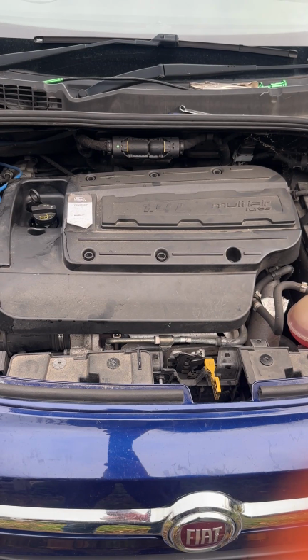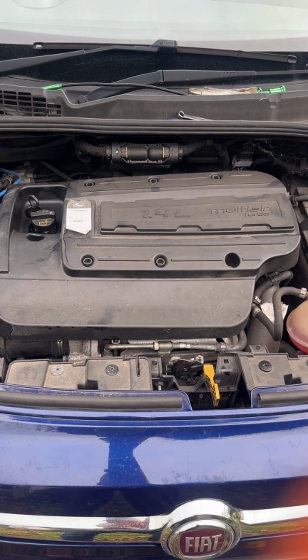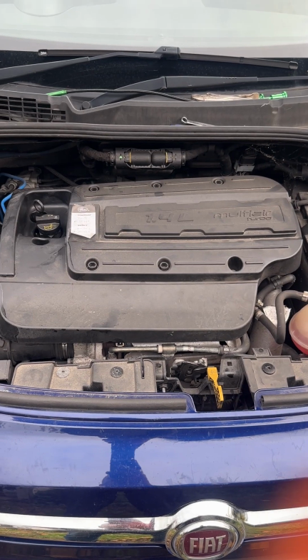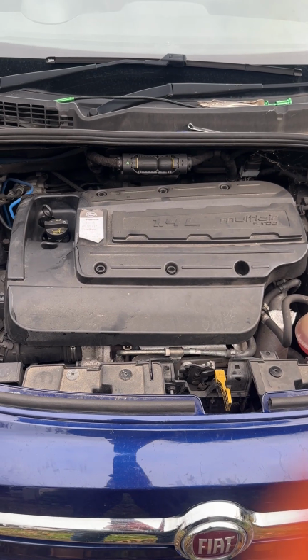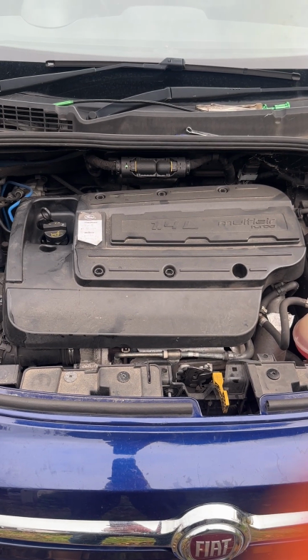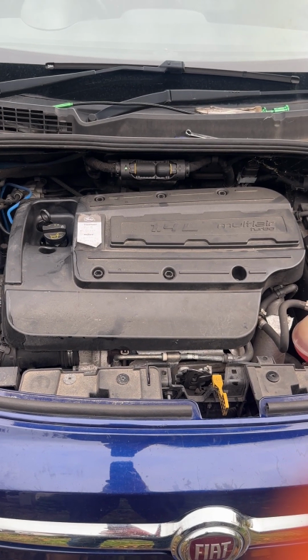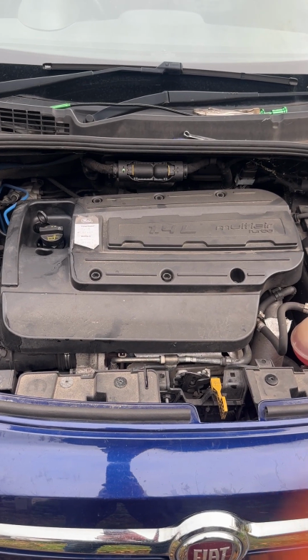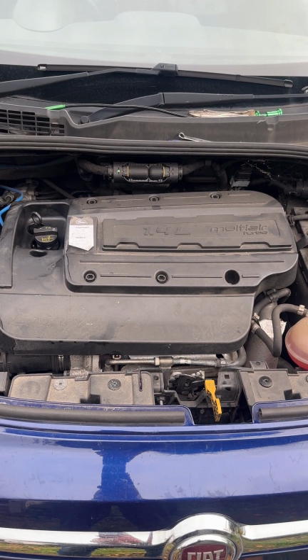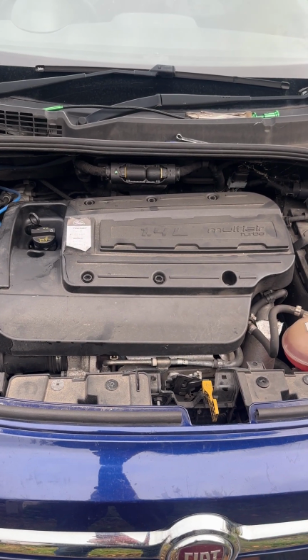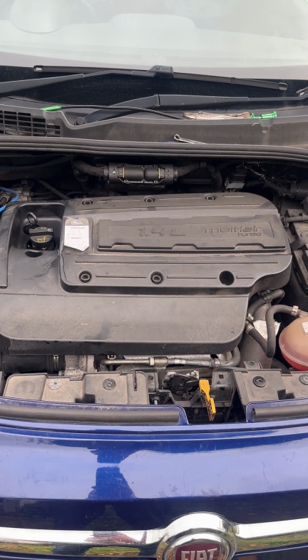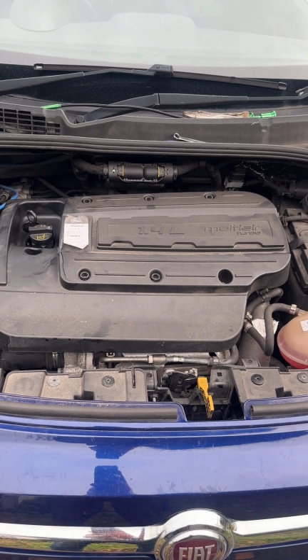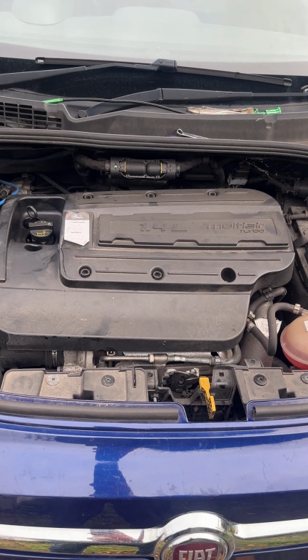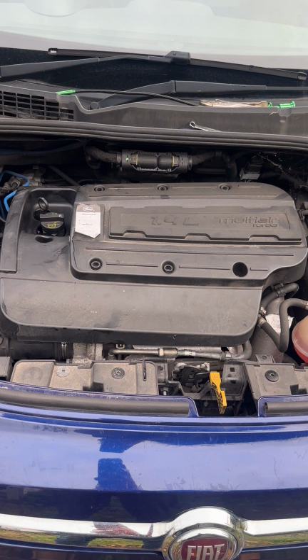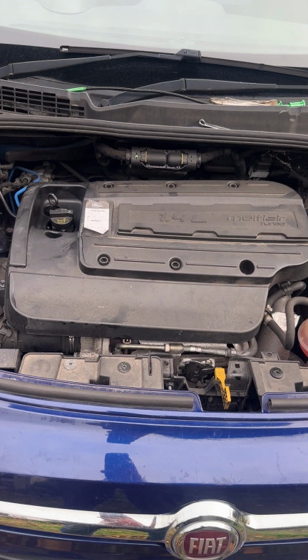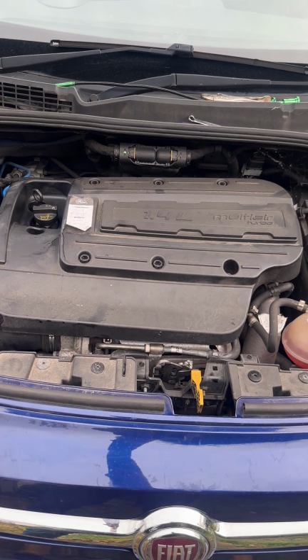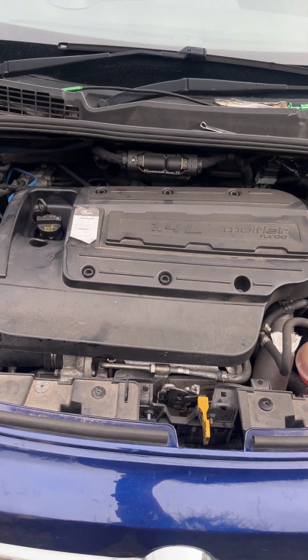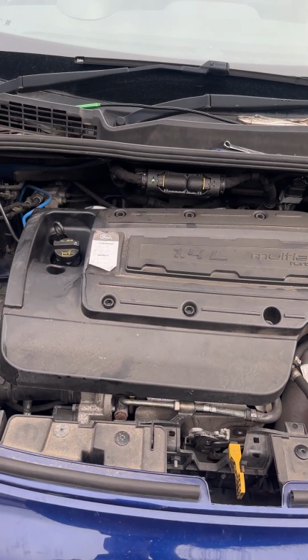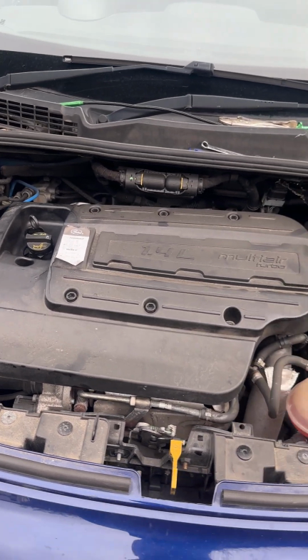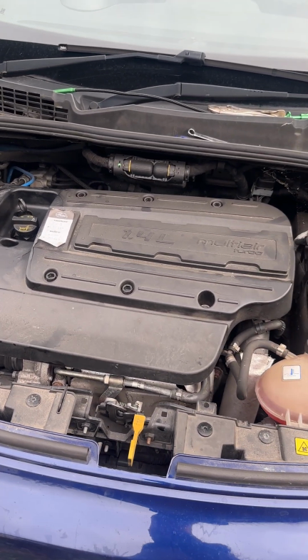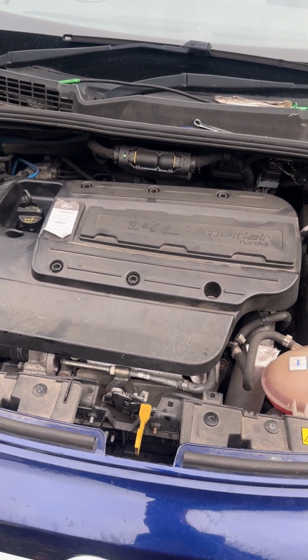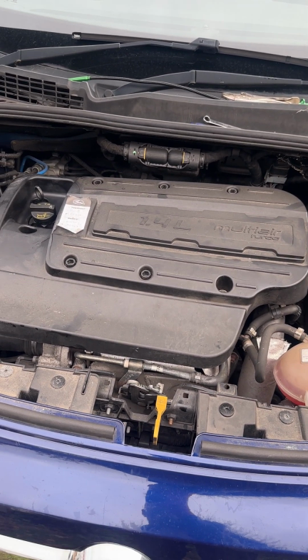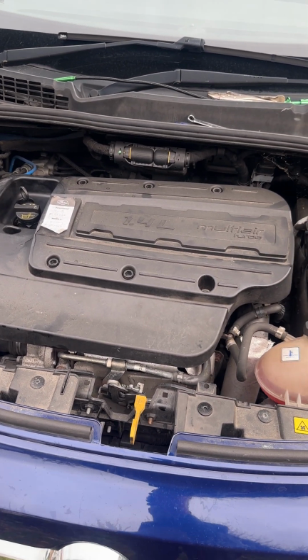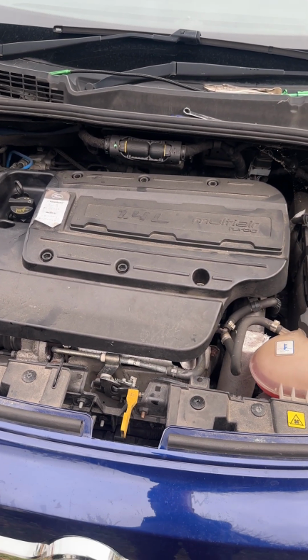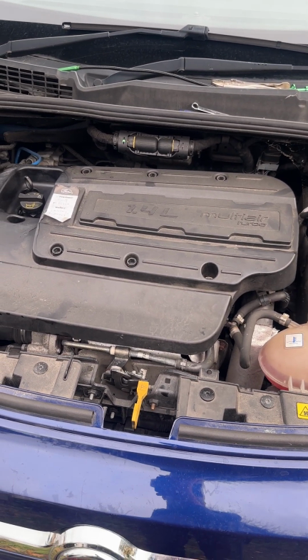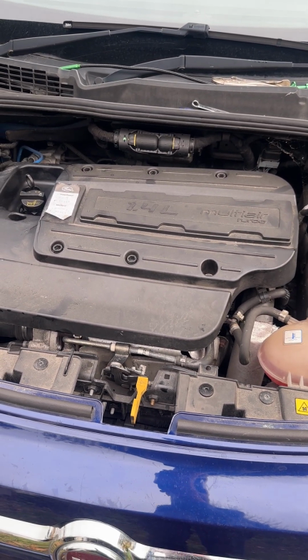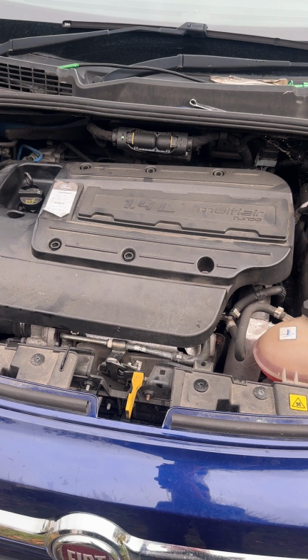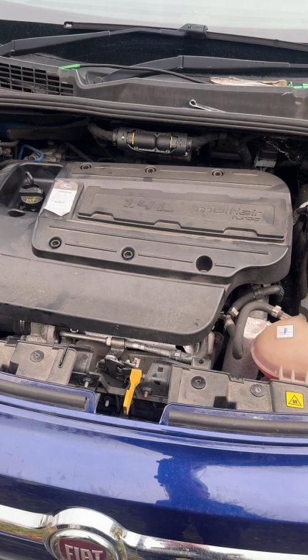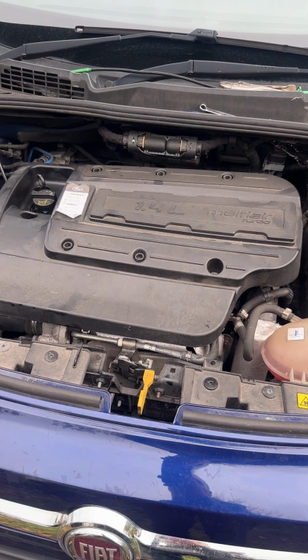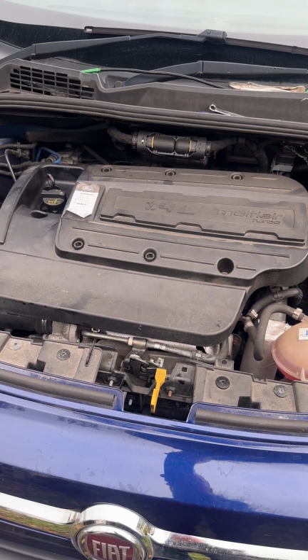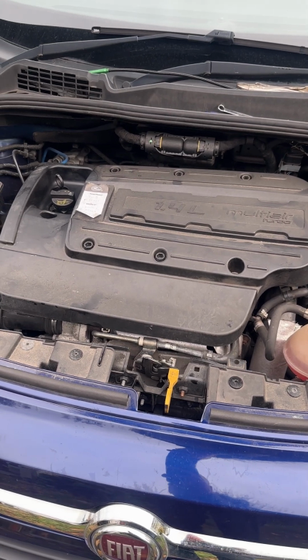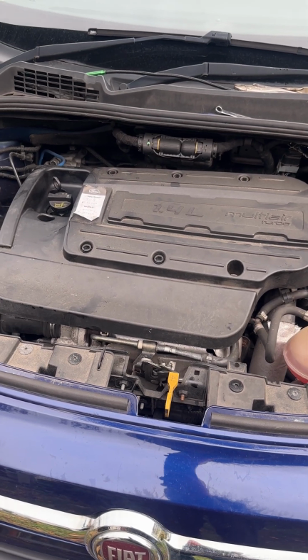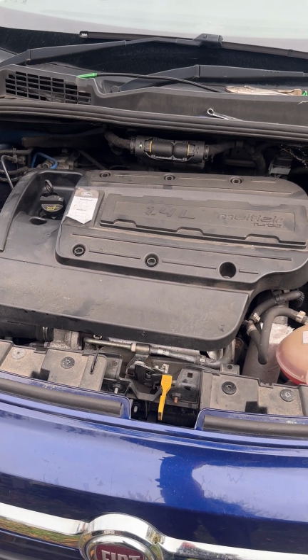We've got a 2016 Fiat 500x with the 1.4 liter turbo multi-air engine. At the moment there's very little boost and we haven't got any error codes, but I've come across this problem quite a few times.